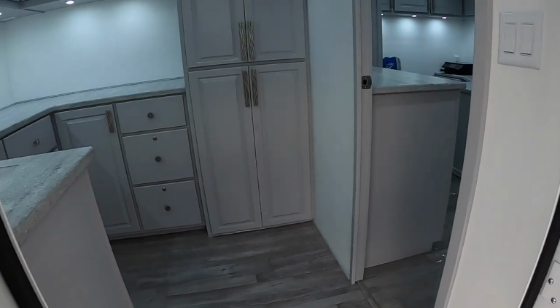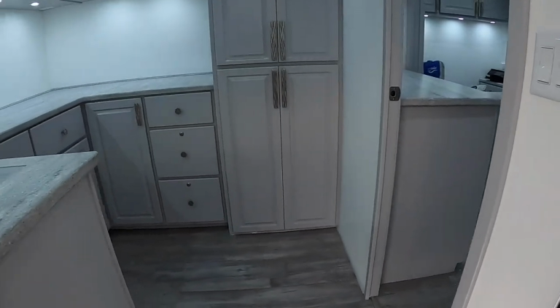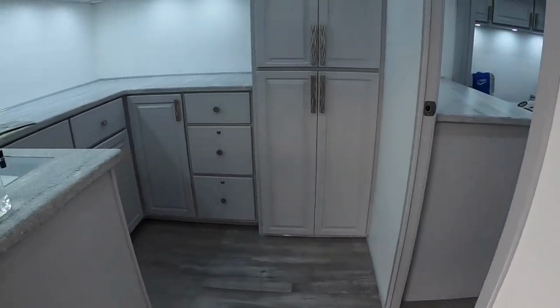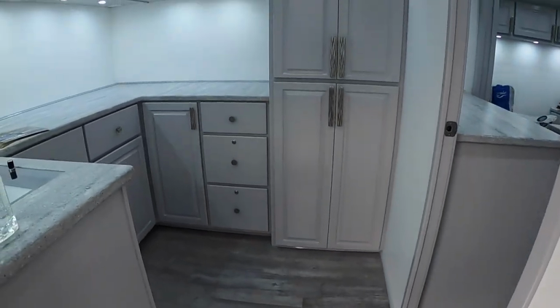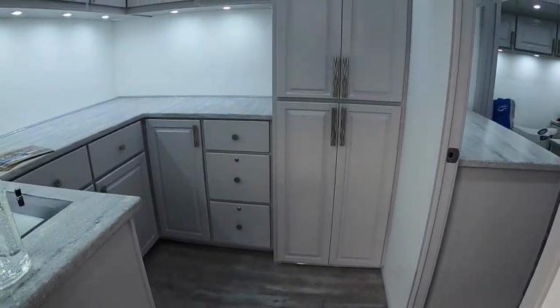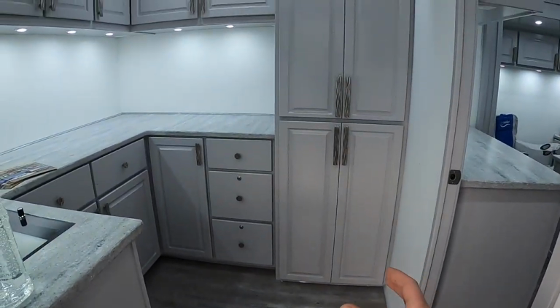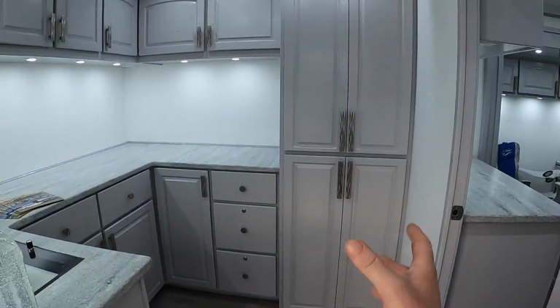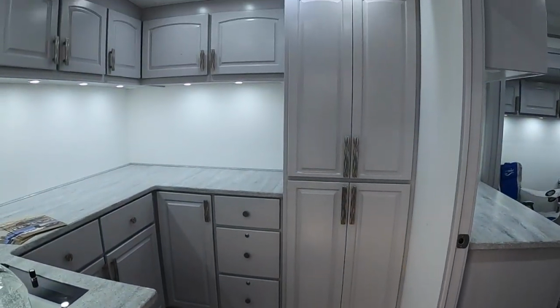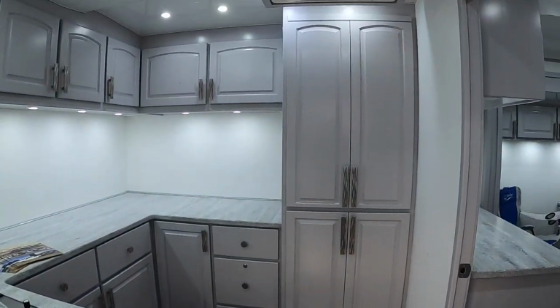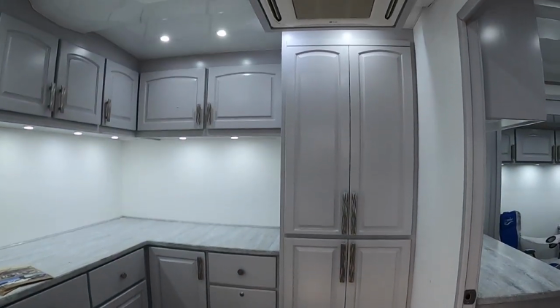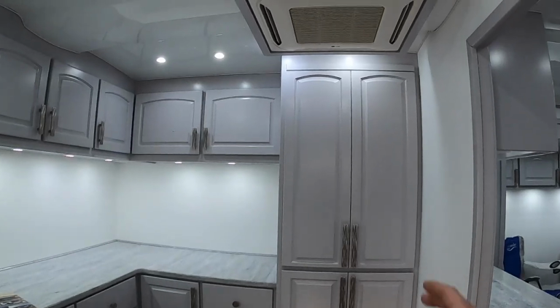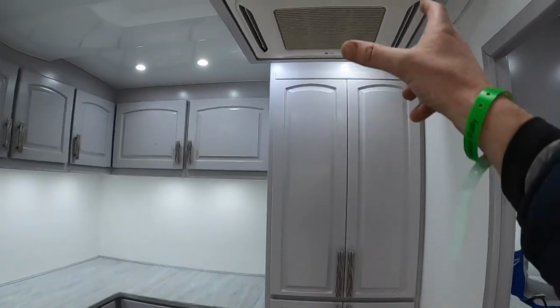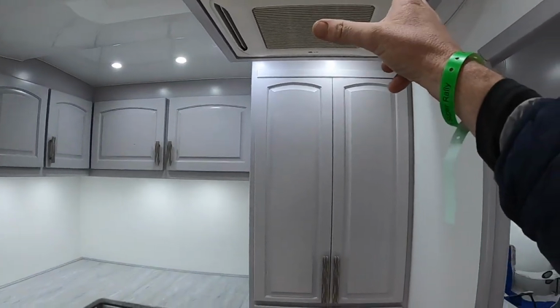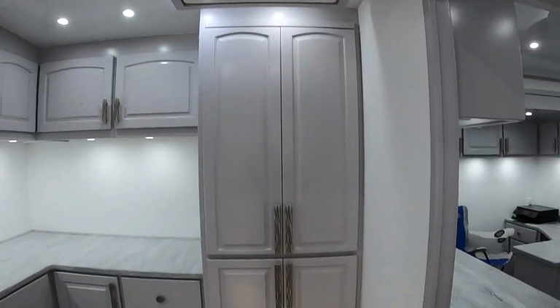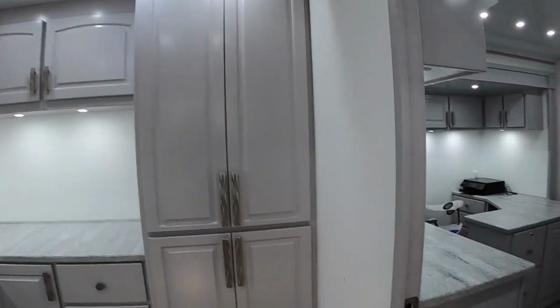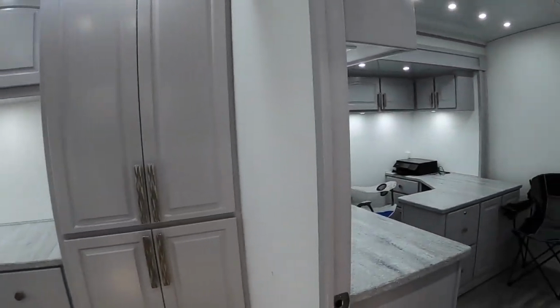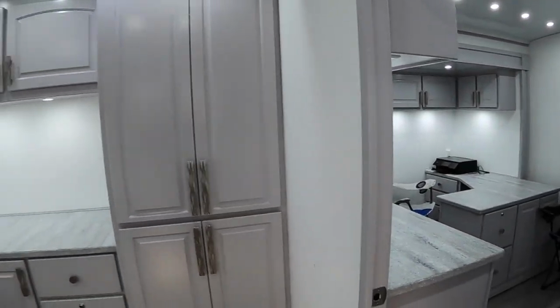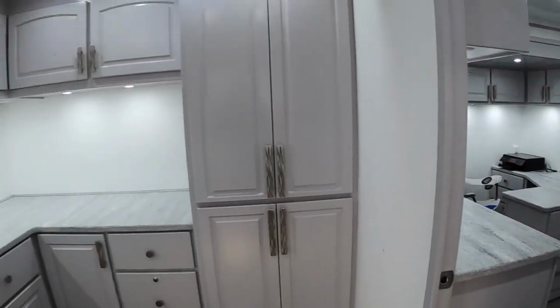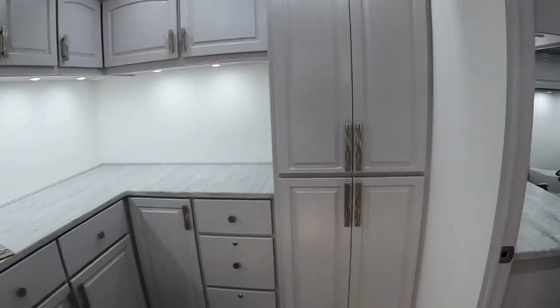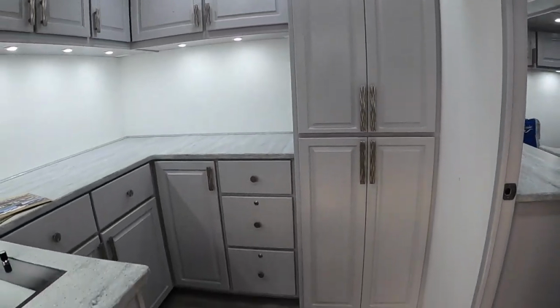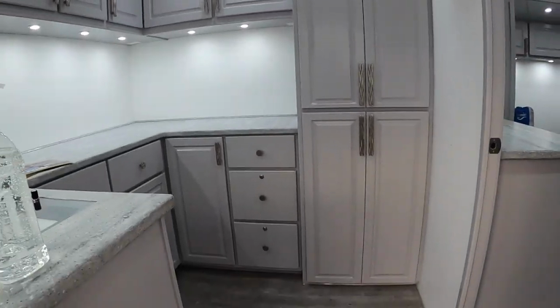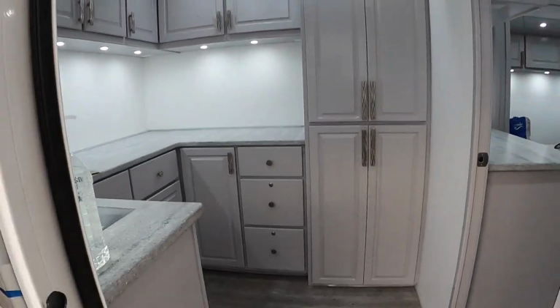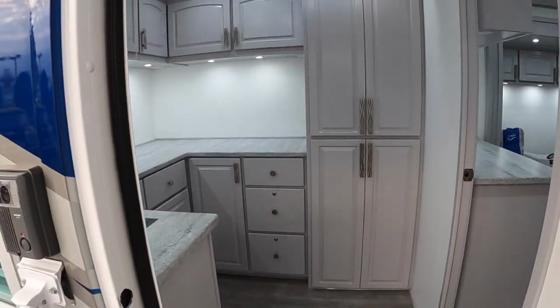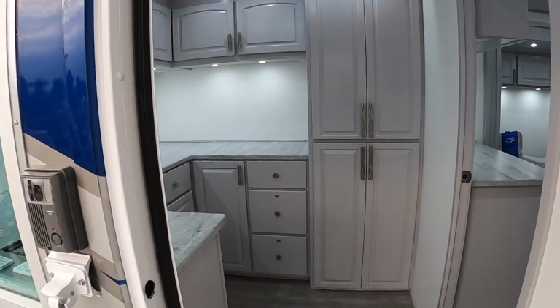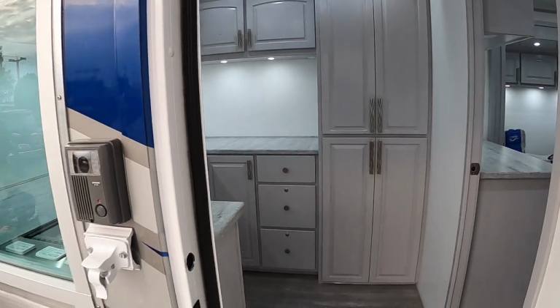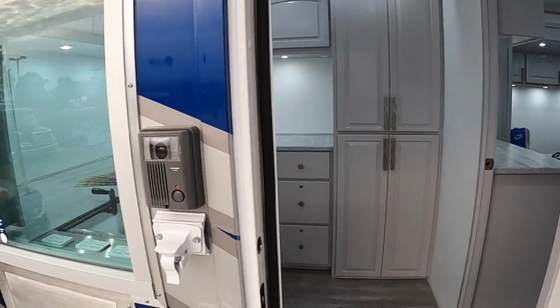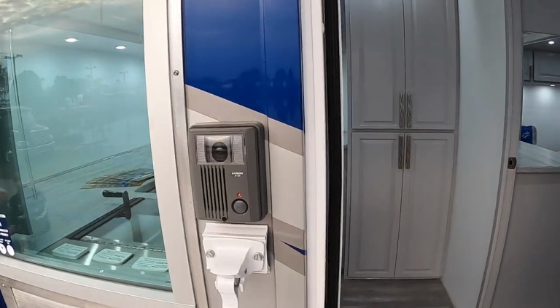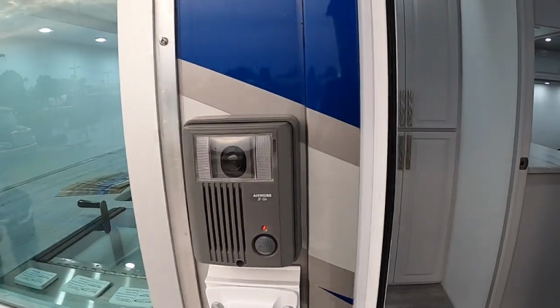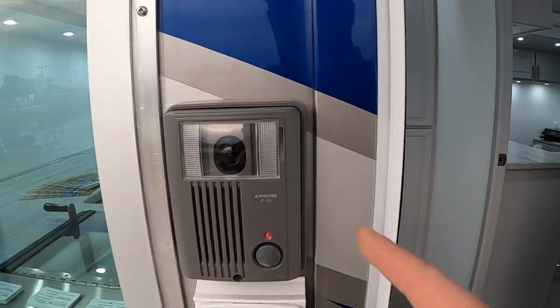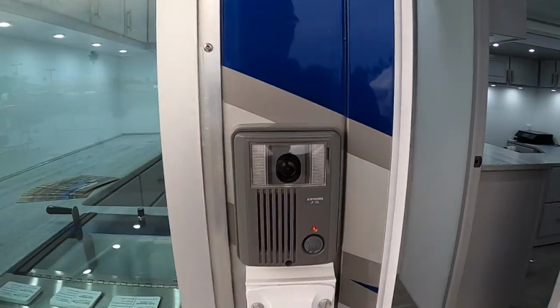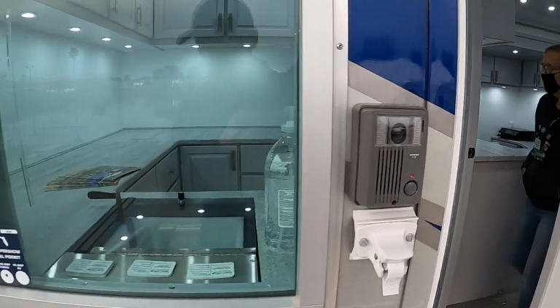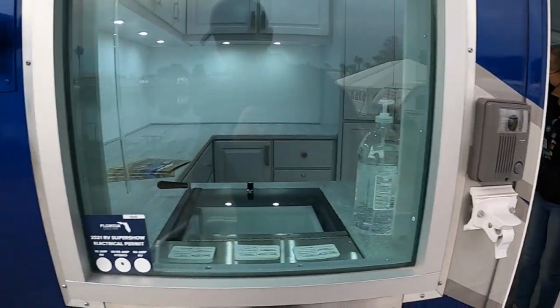So this is kind of a rear pantry area. It looks like another air conditioning unit back here. Air phone doorbell.